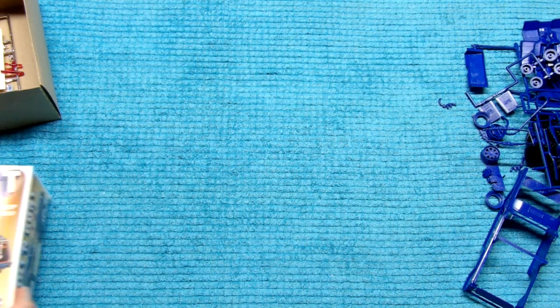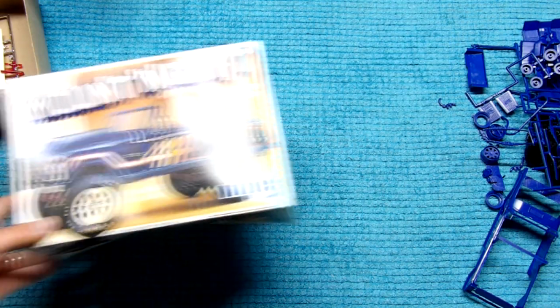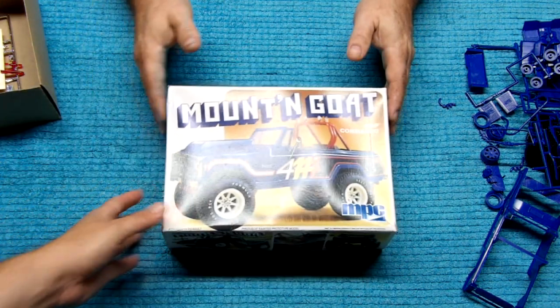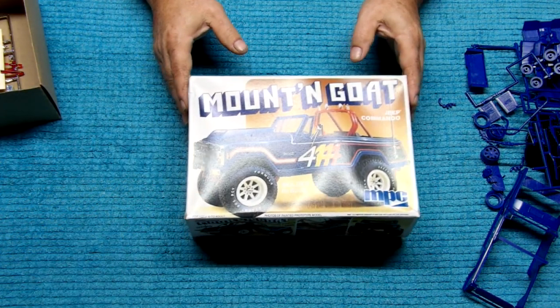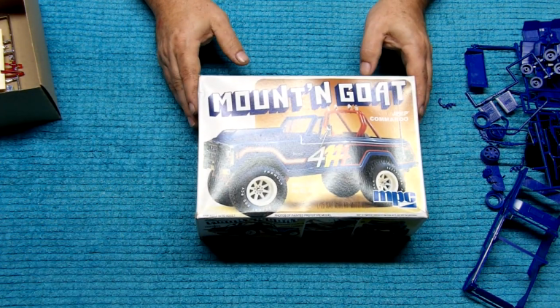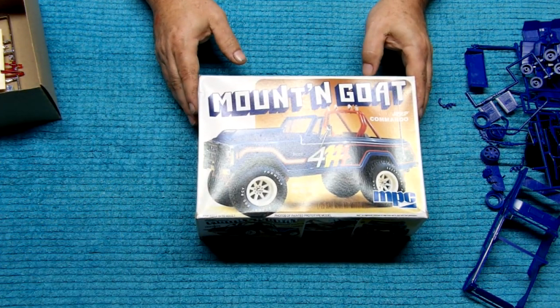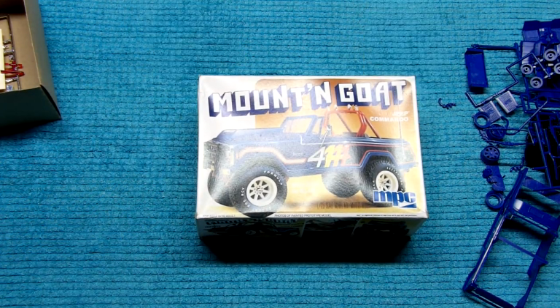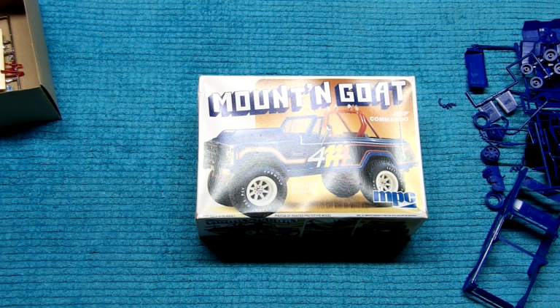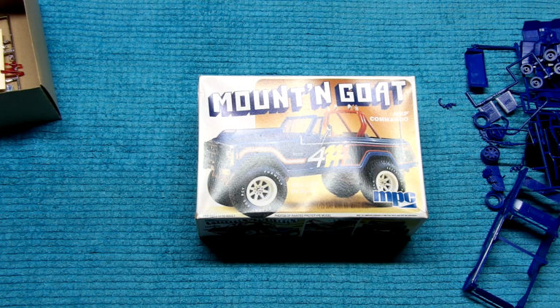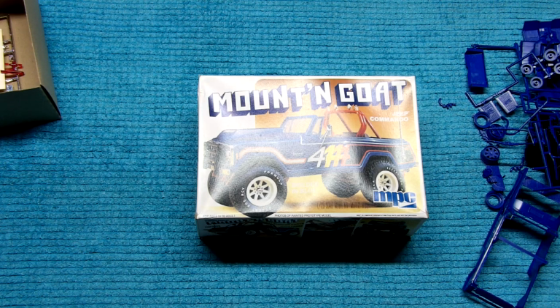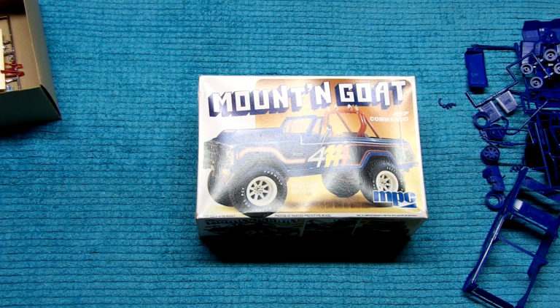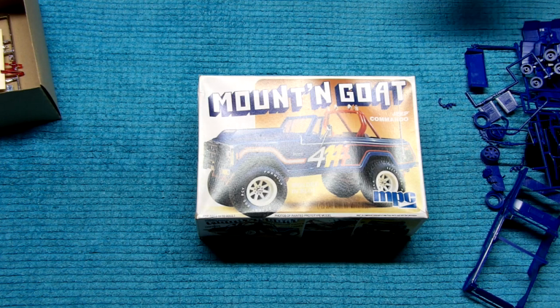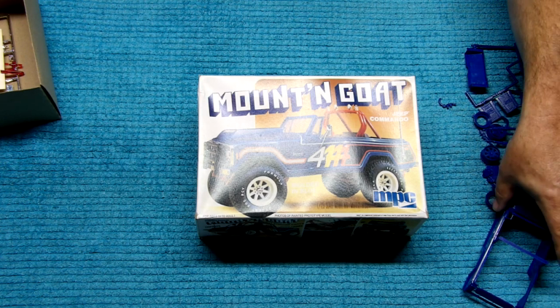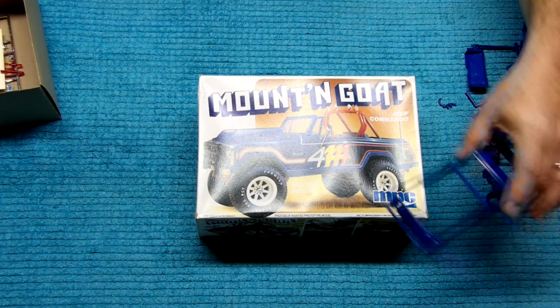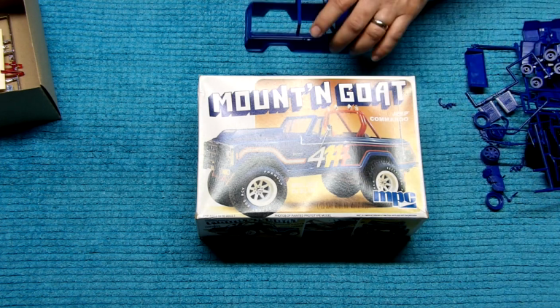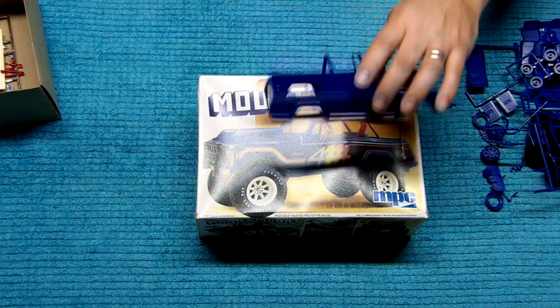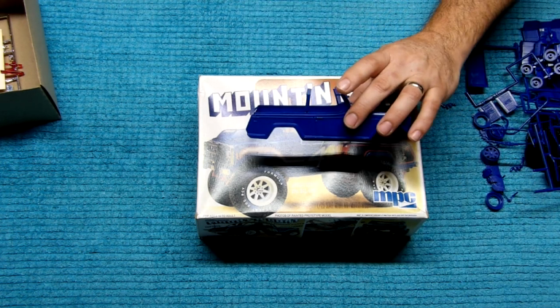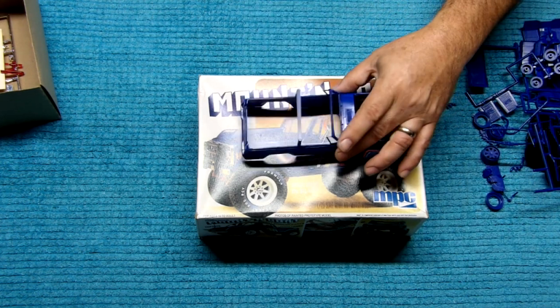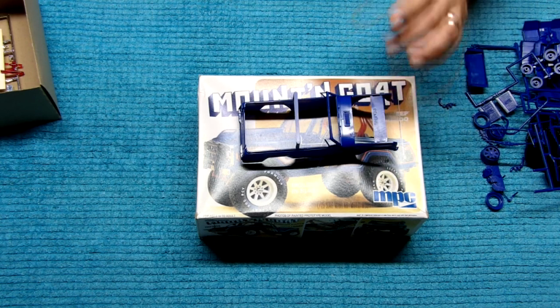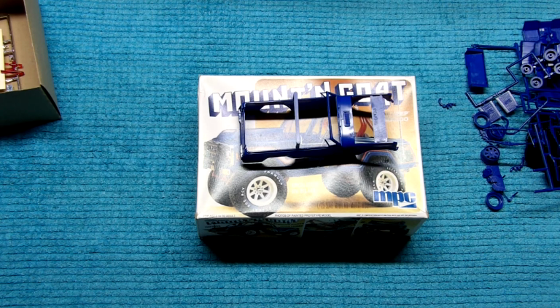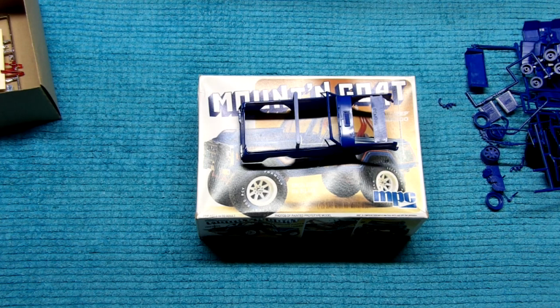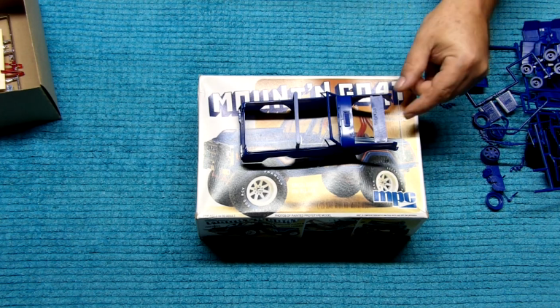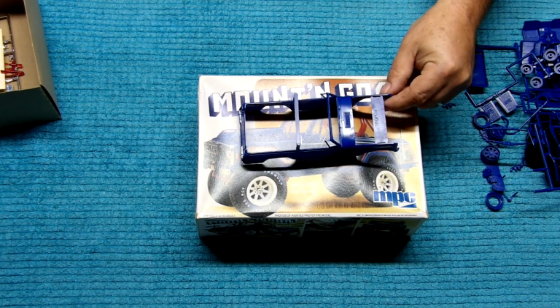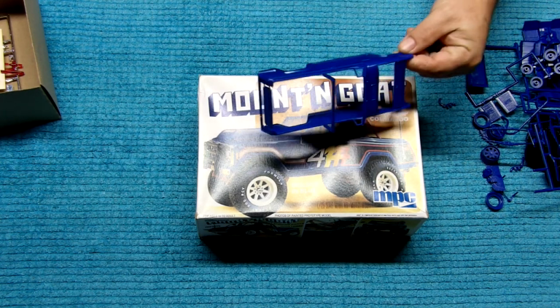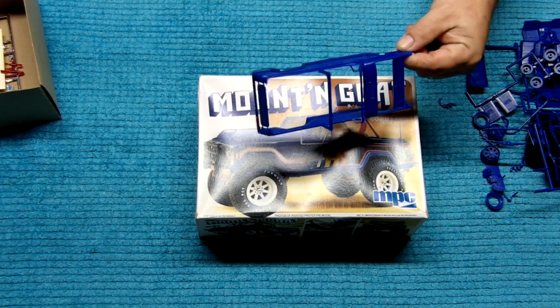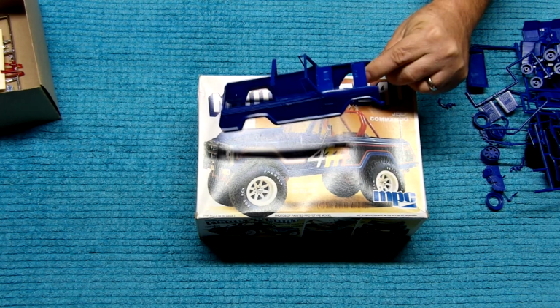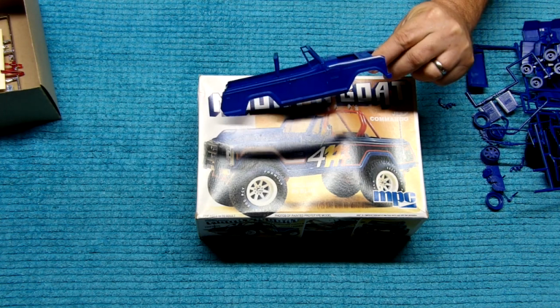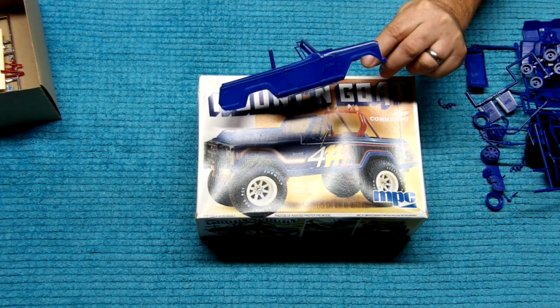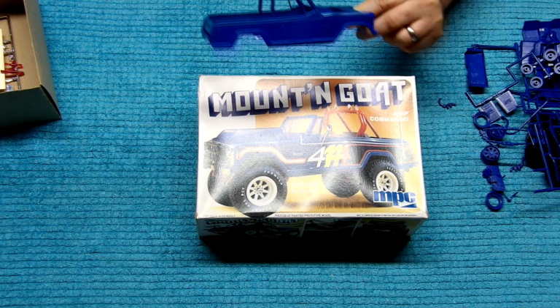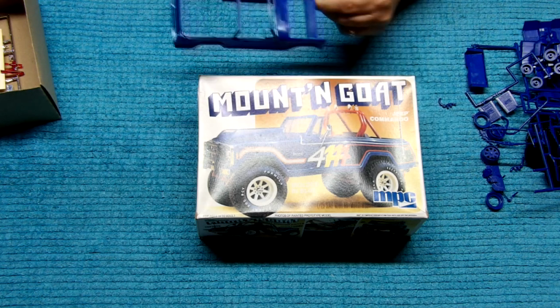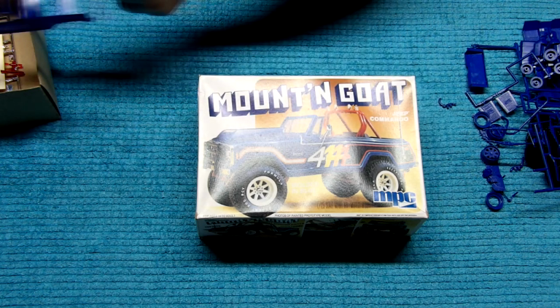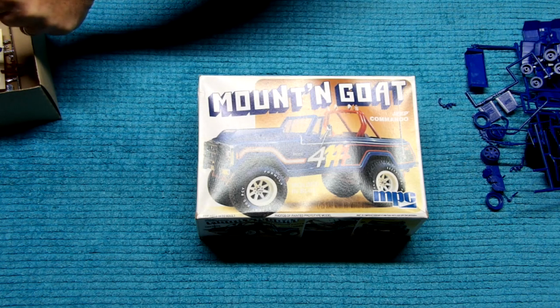And so that was everything that came in that kit — it looks like it was pretty complete. So we will be building this for the channel. We hope you enjoyed this video, and we hope you join us when we build this. Have a great day.